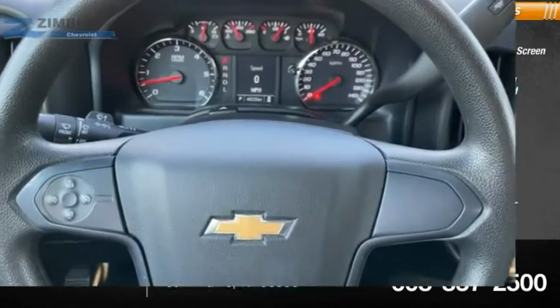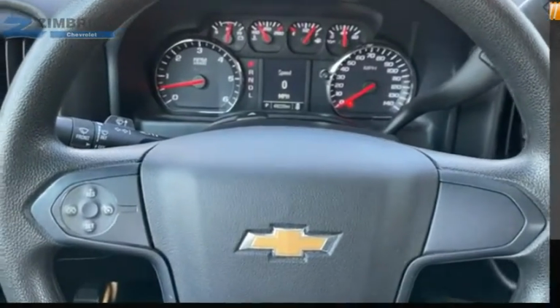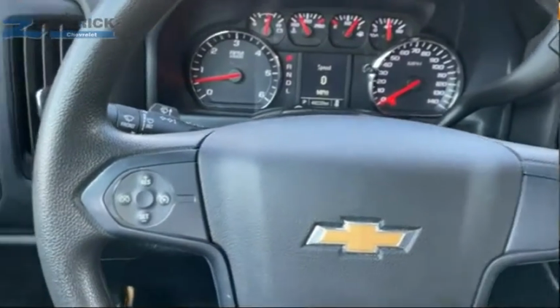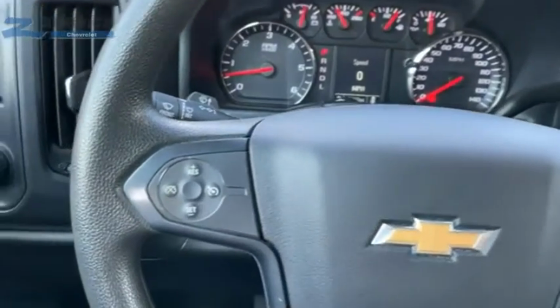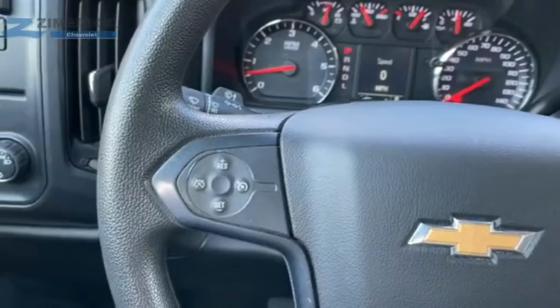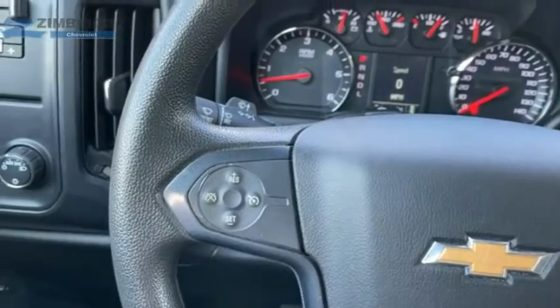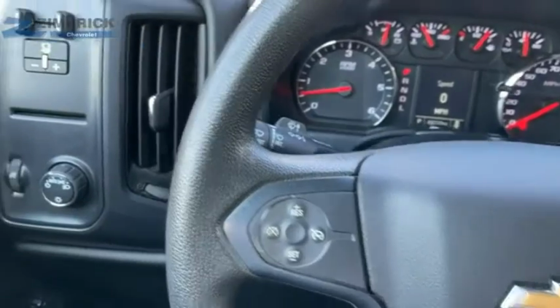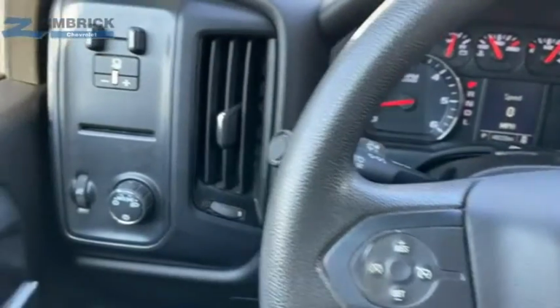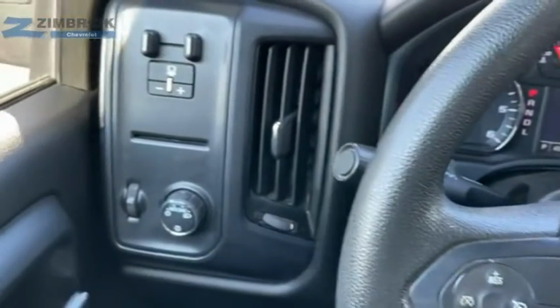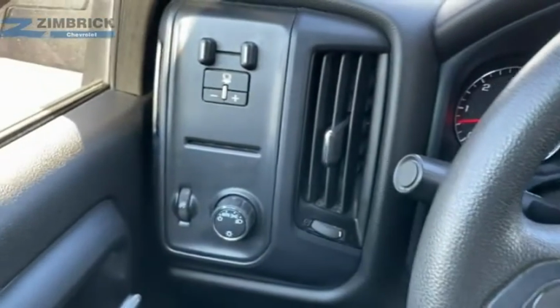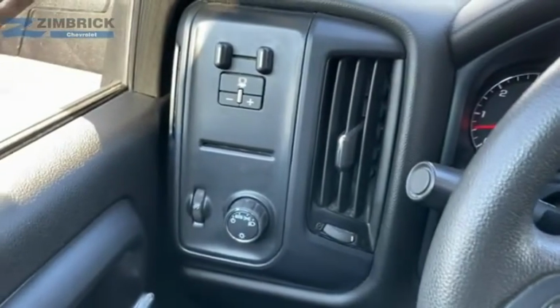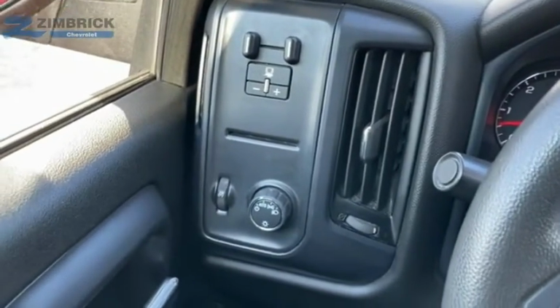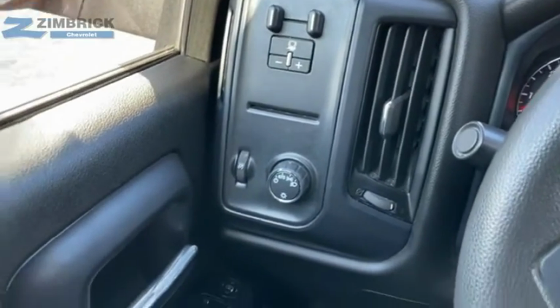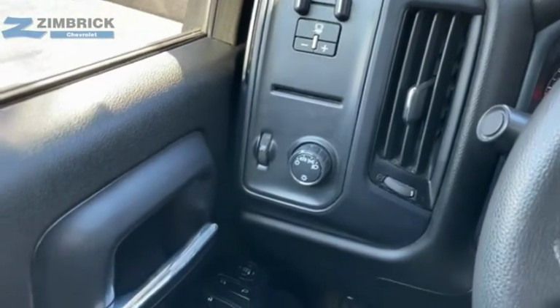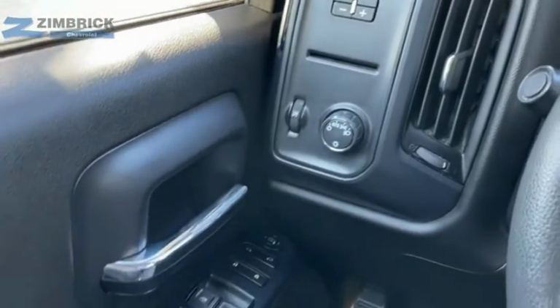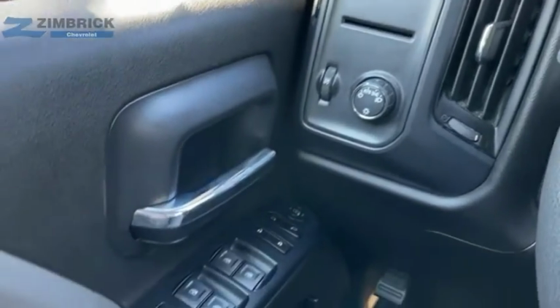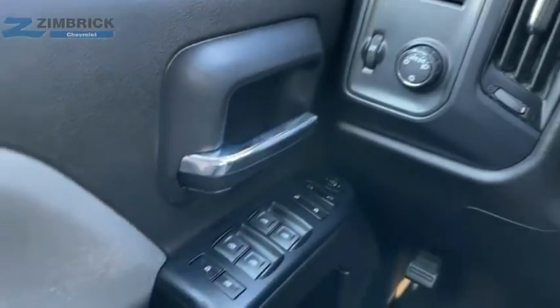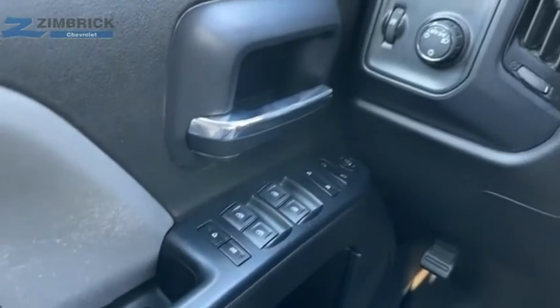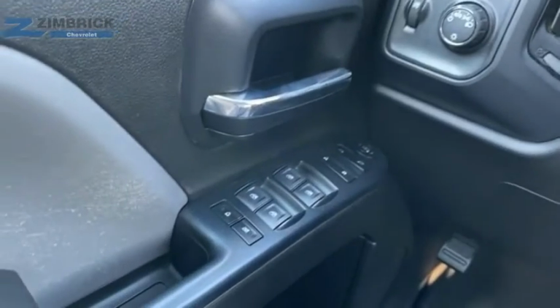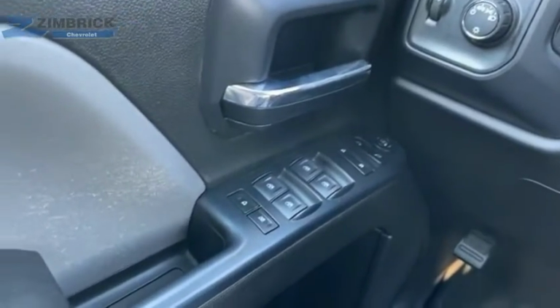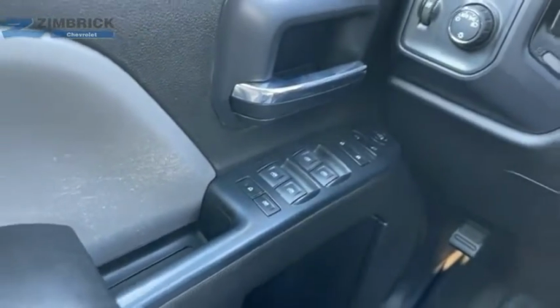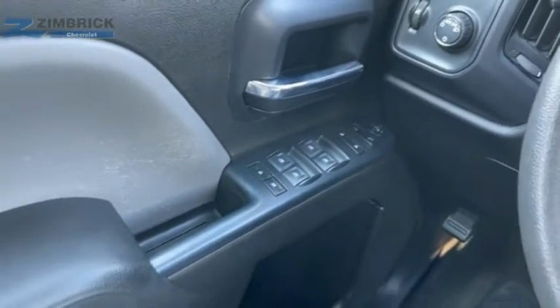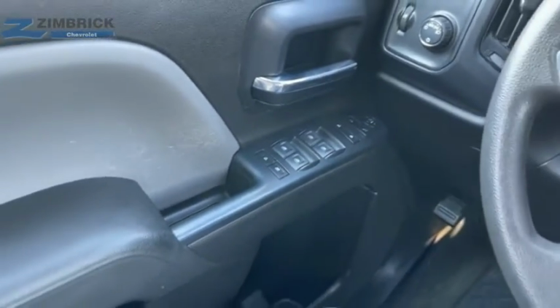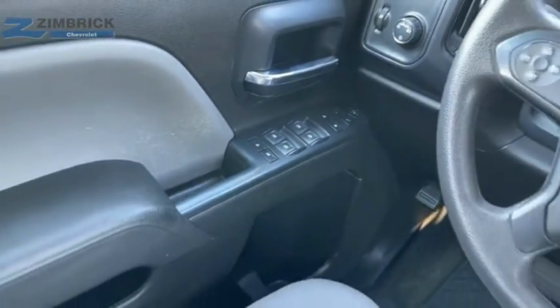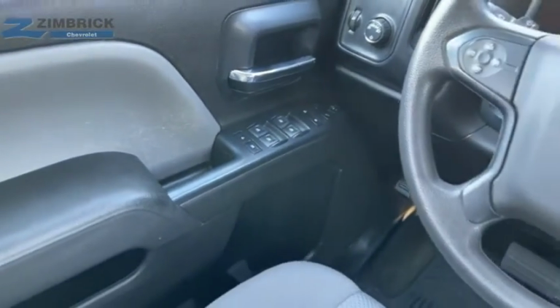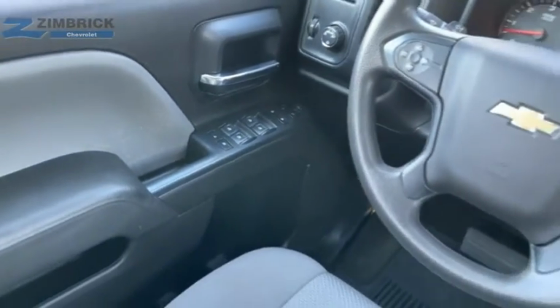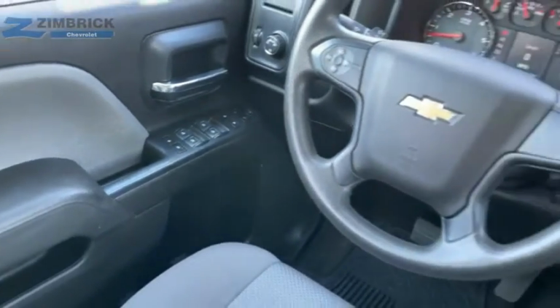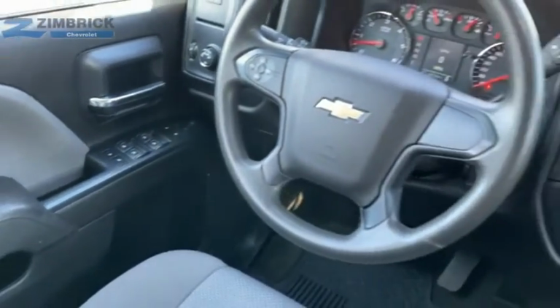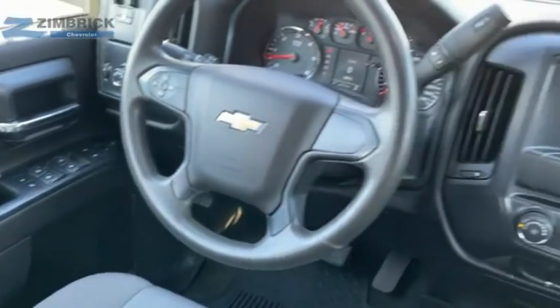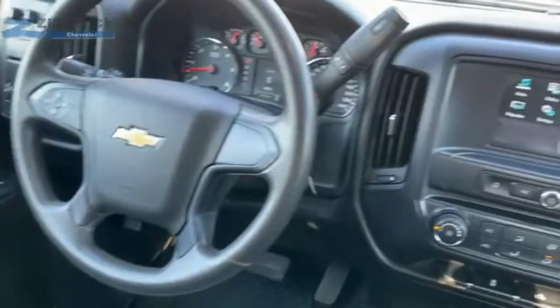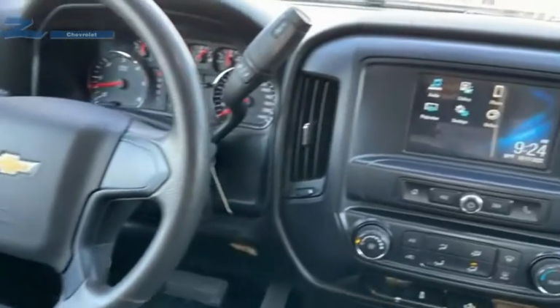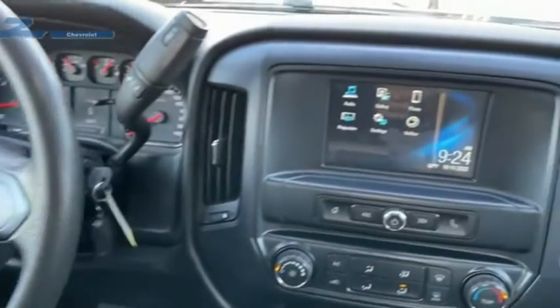The Chevy Silverado 1500 has the lowest cost of ownership of any full-size pickup. If affordable style and reliability are what you're looking for, this vehicle couldn't be more perfect. Drive it today.